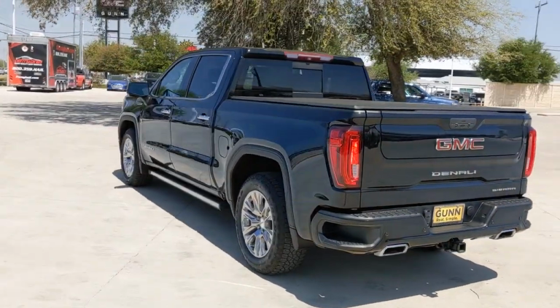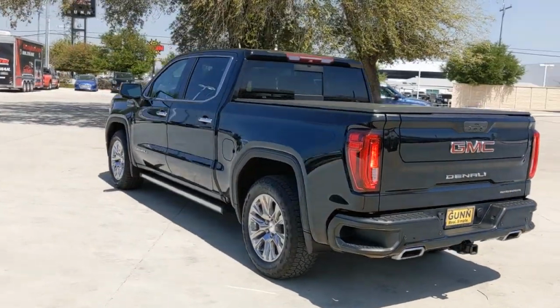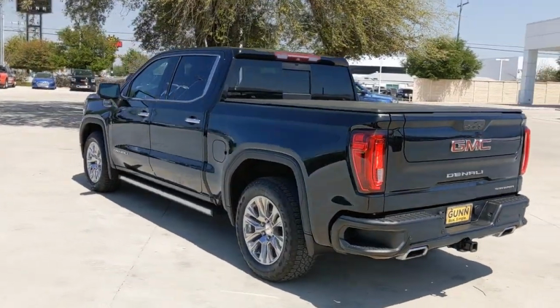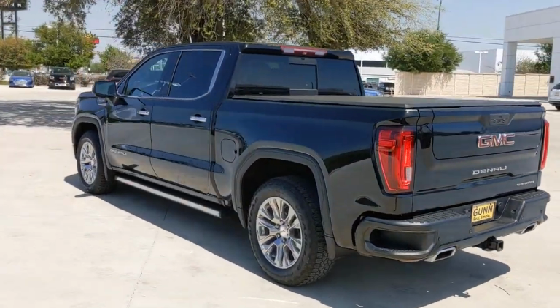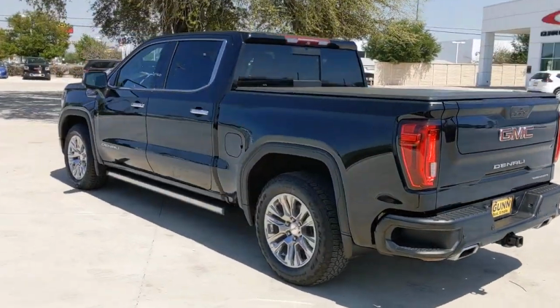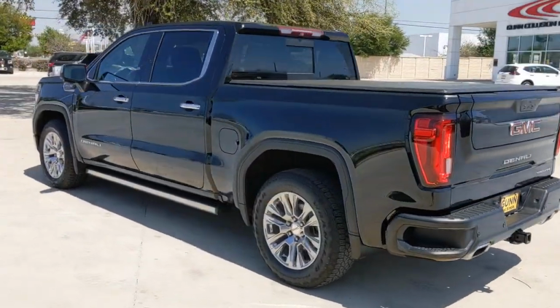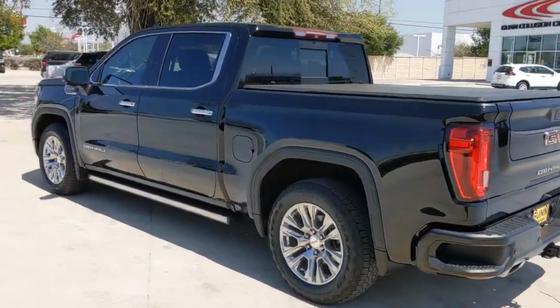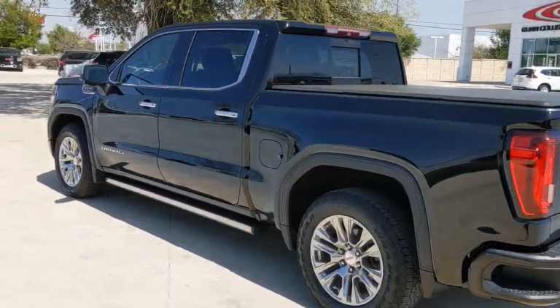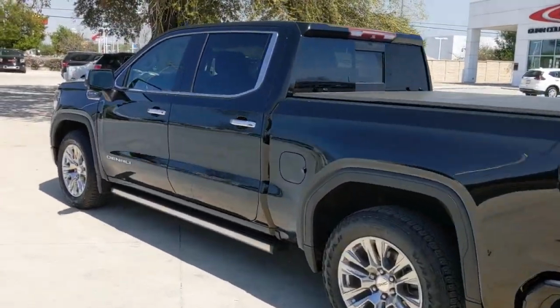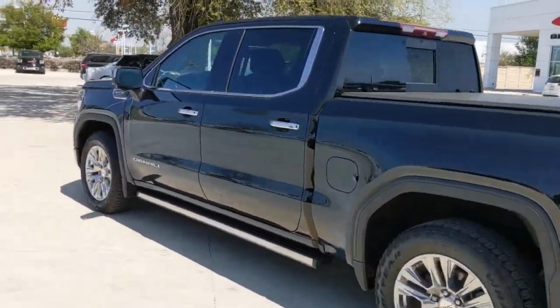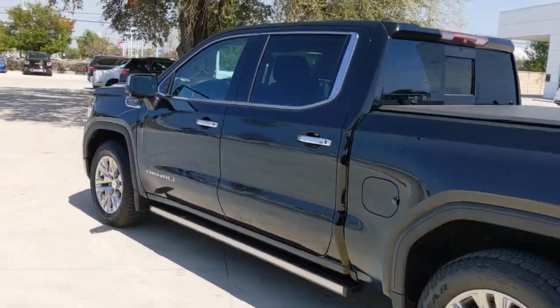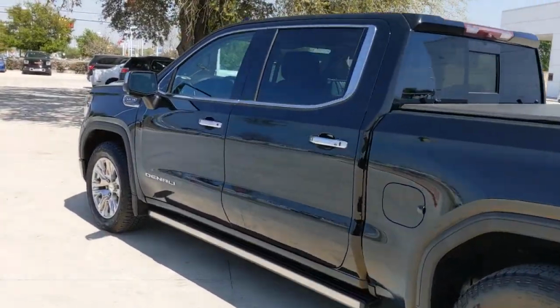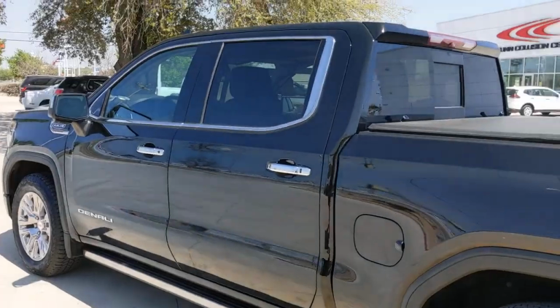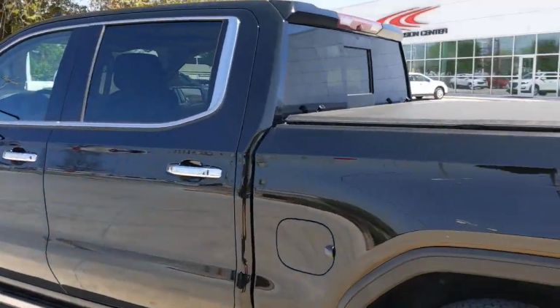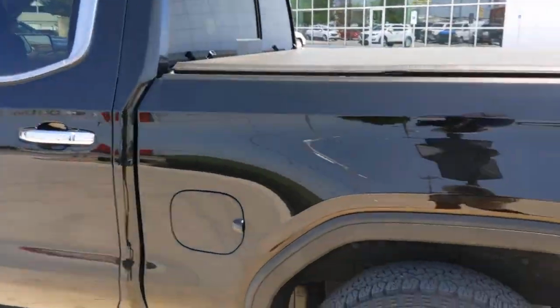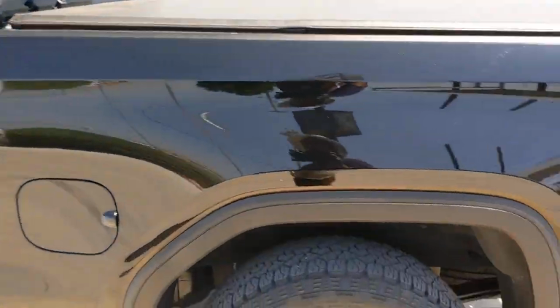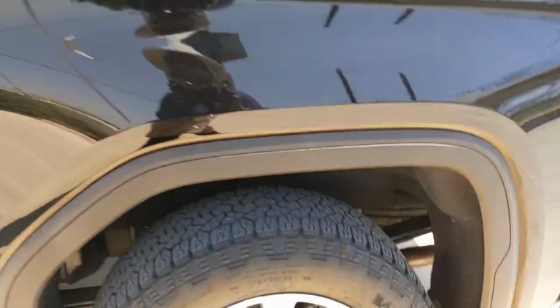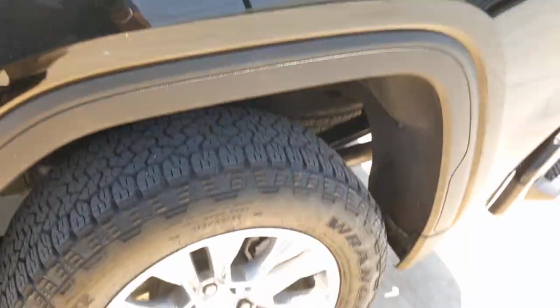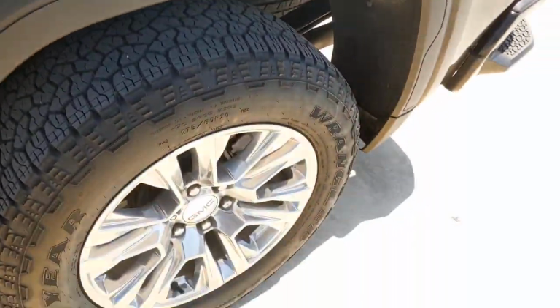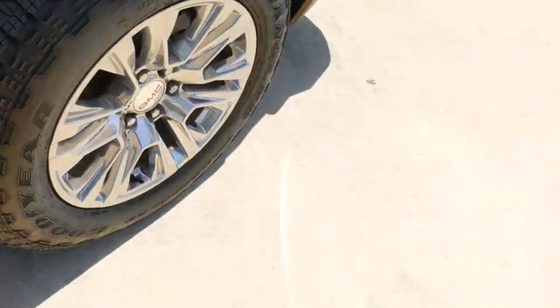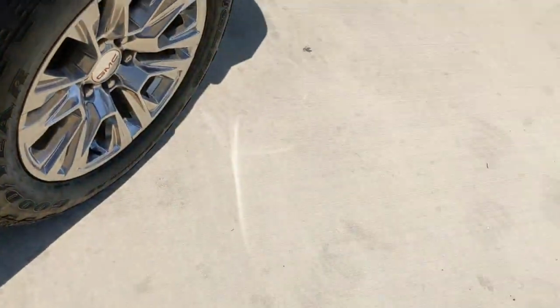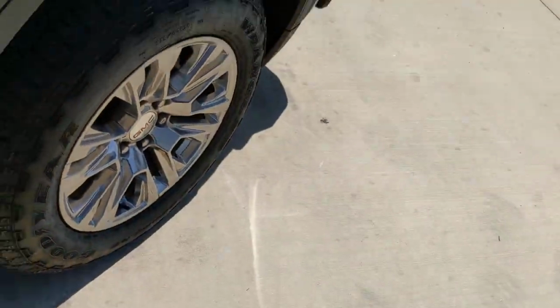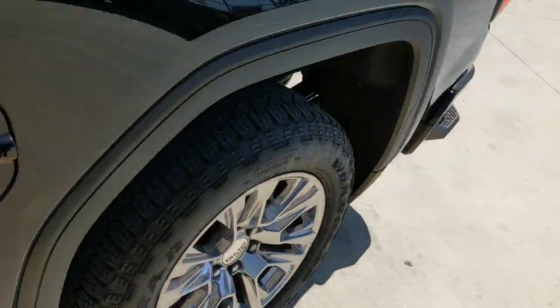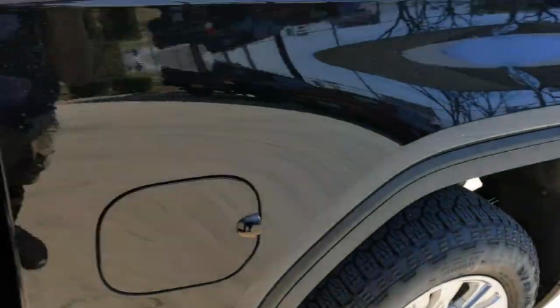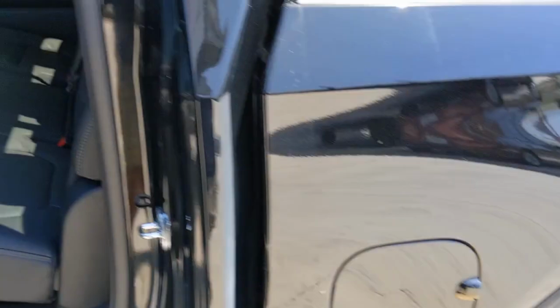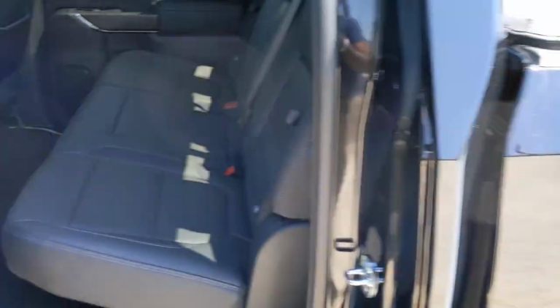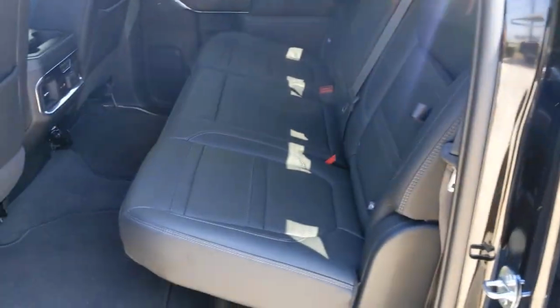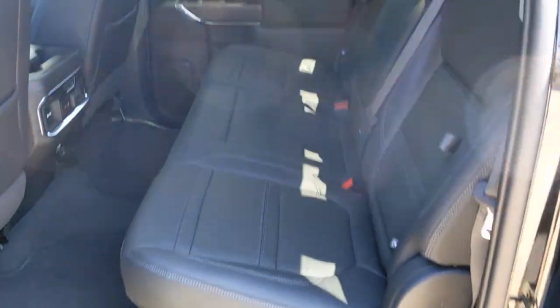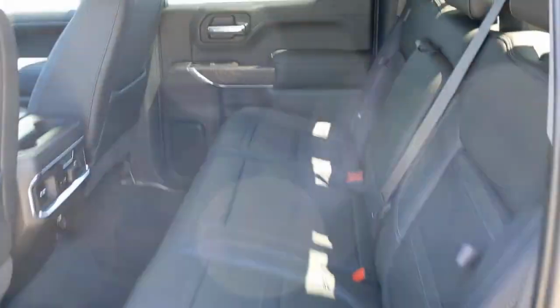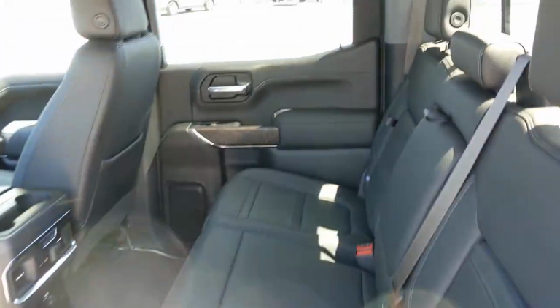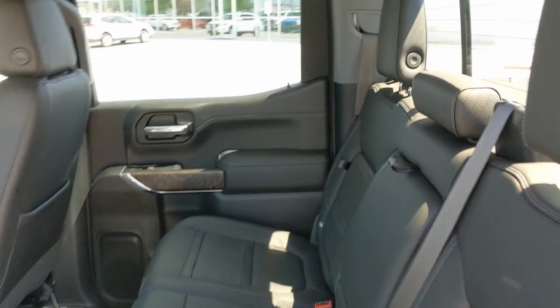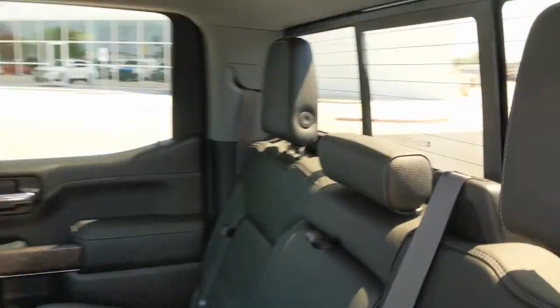These are just some of the great options this vehicle comes with: navigation system, keyless entry, sun moonroof, backup camera, bed liner.